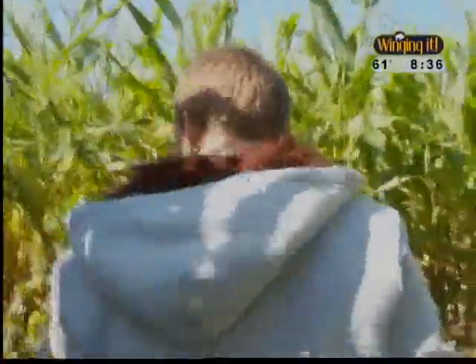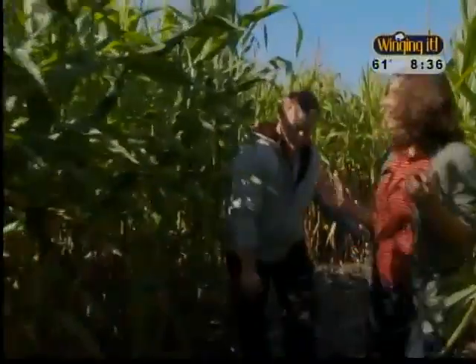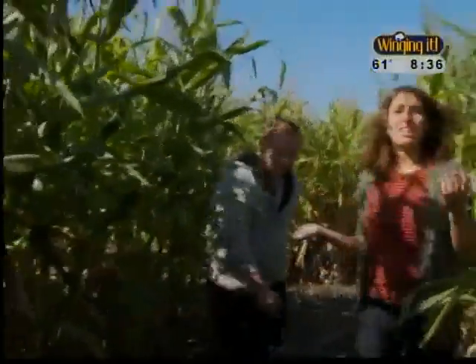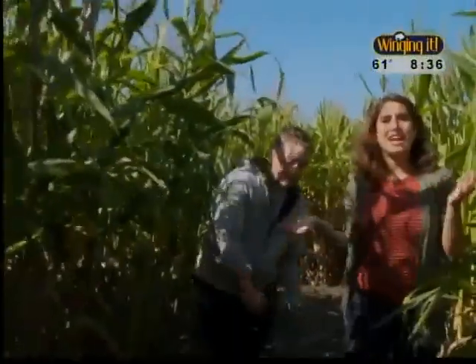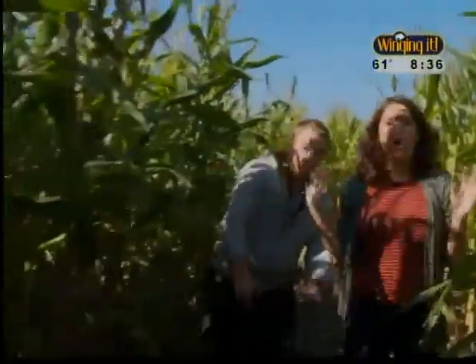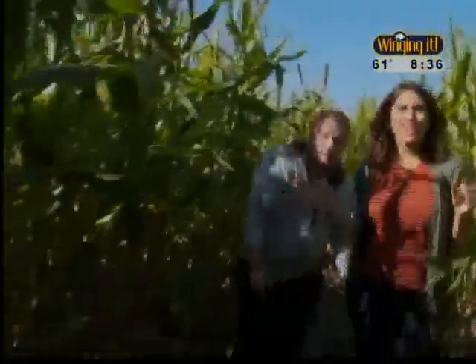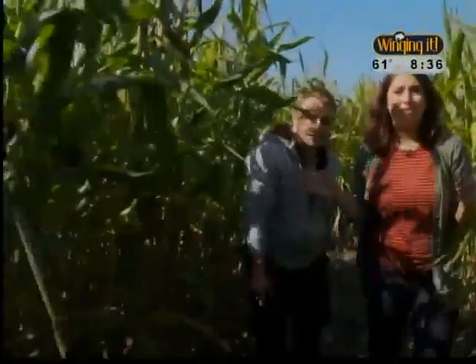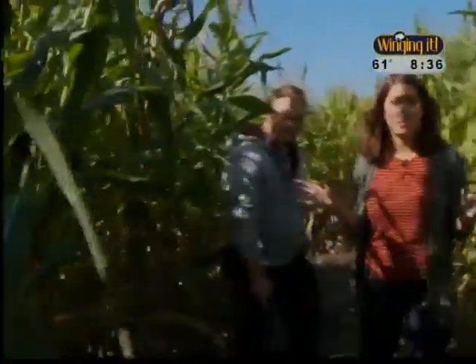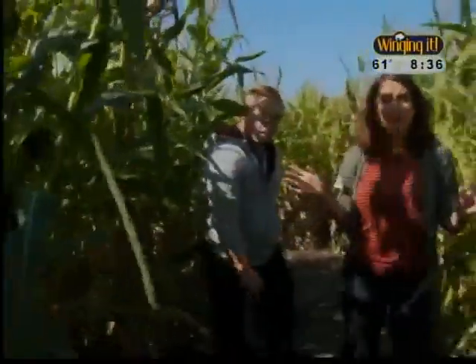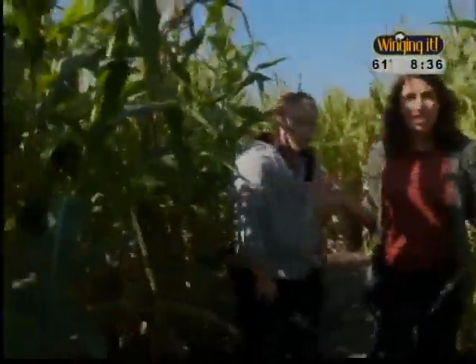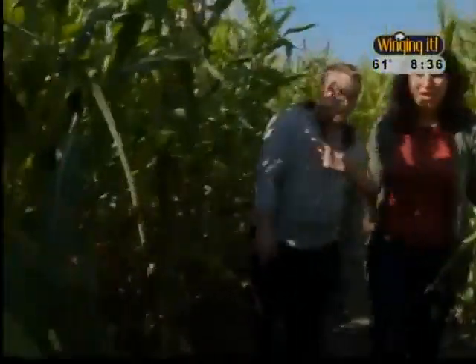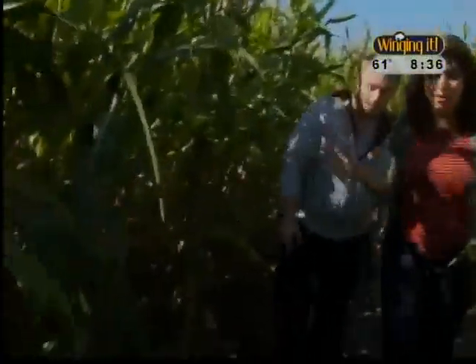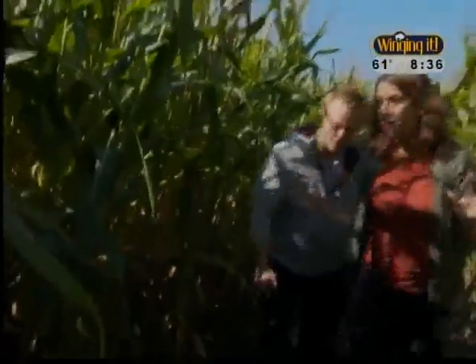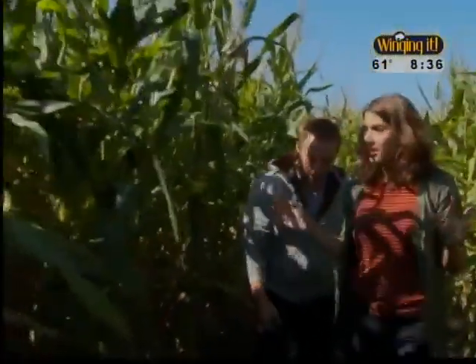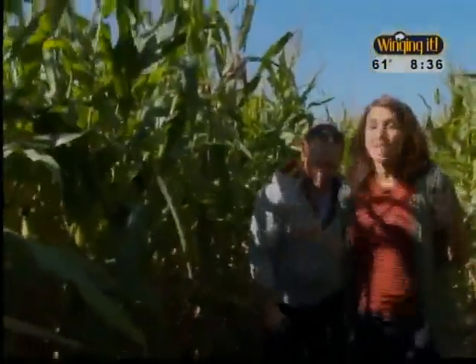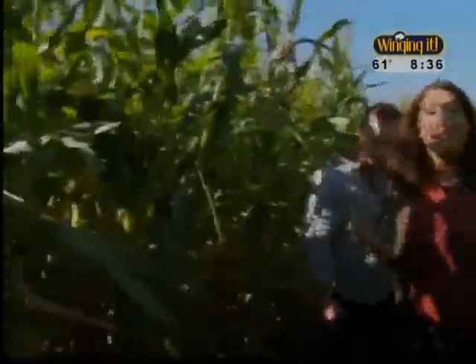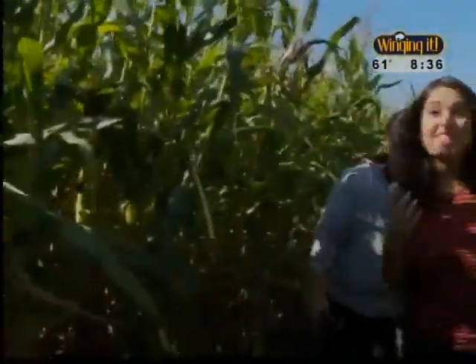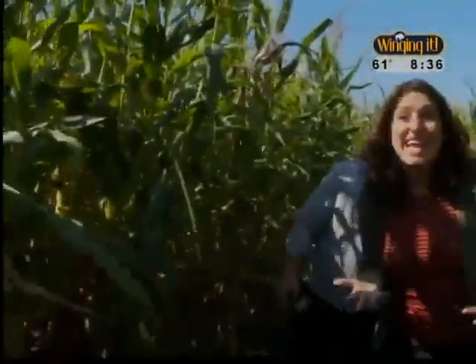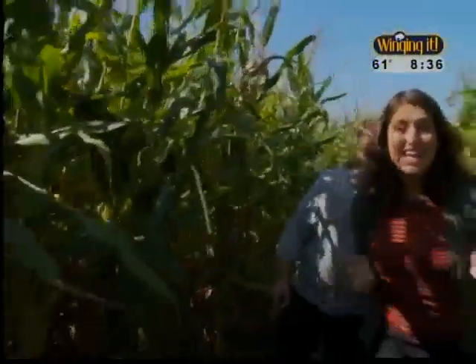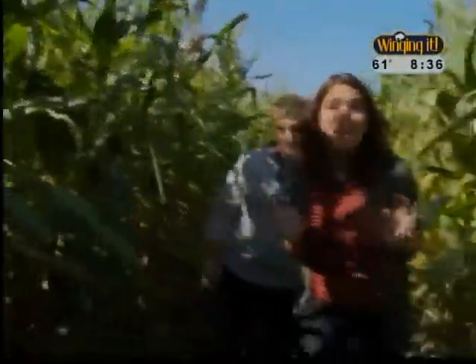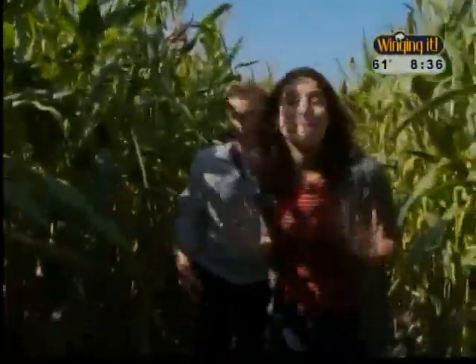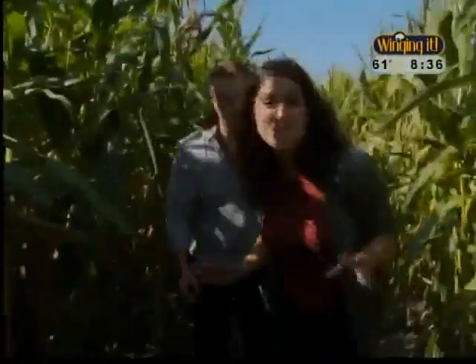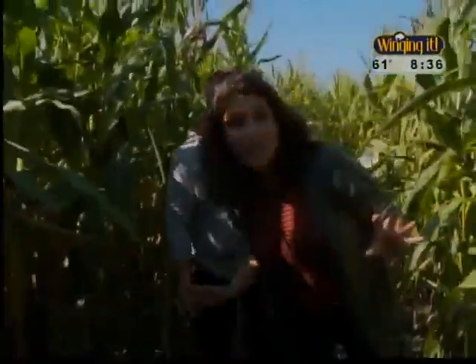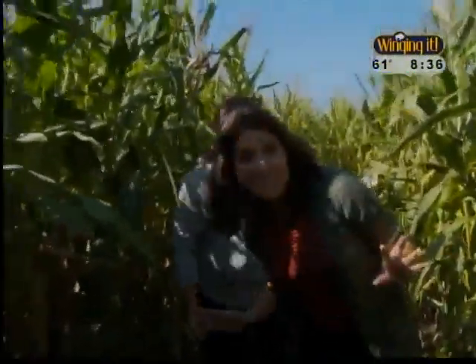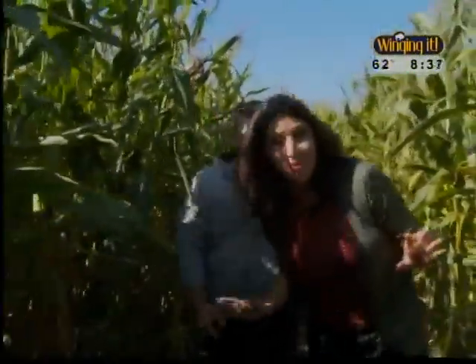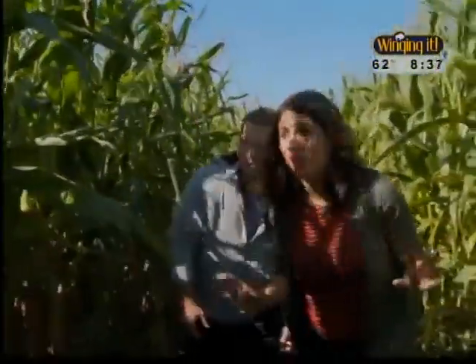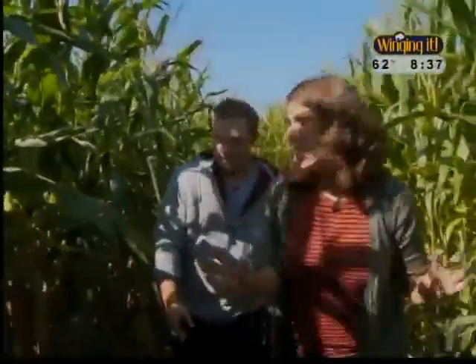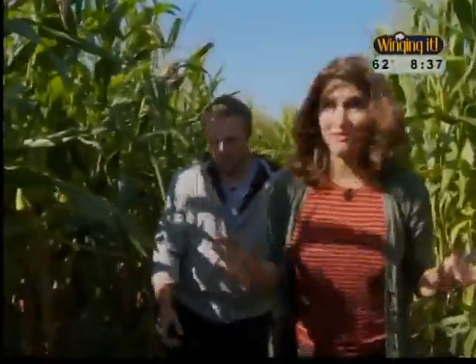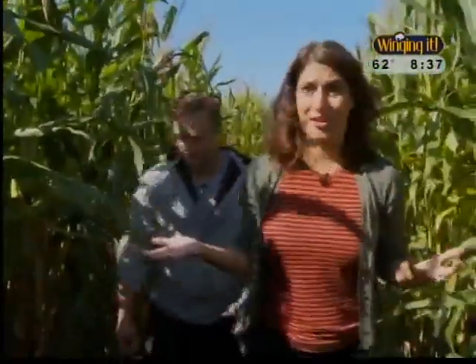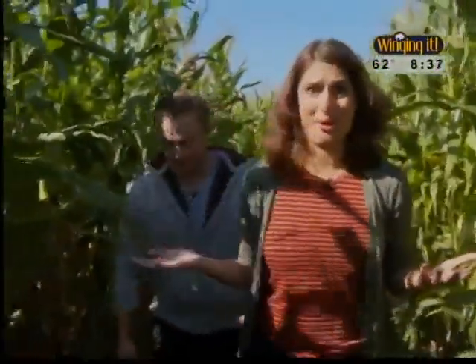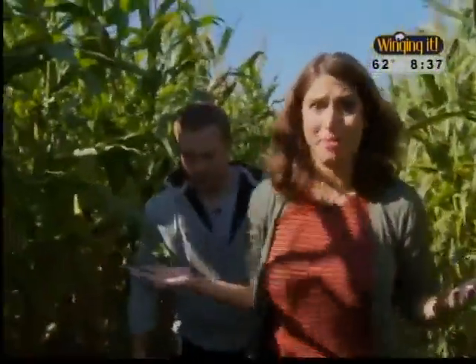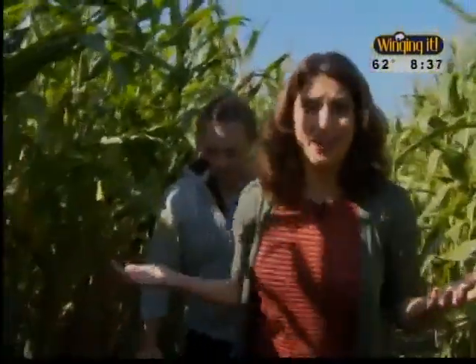Jake and I are already having a really hard time finding our way around. They do this at night — I can't imagine trying to be in here with a flashlight and figure out where I'm going.